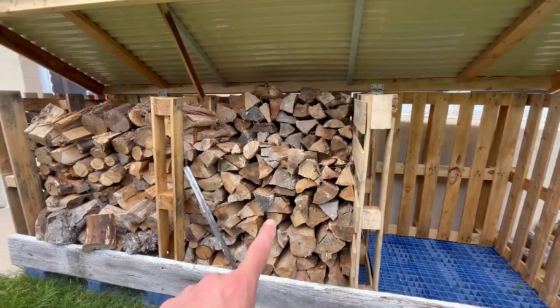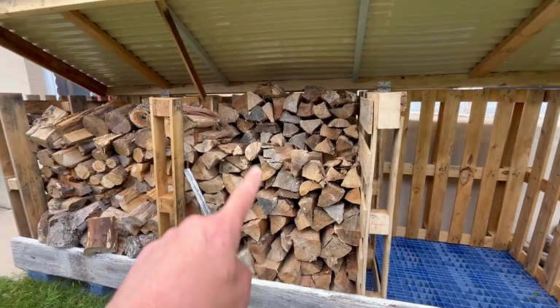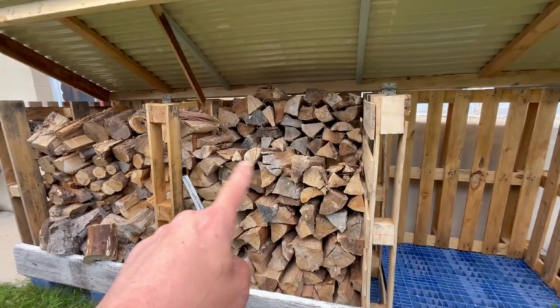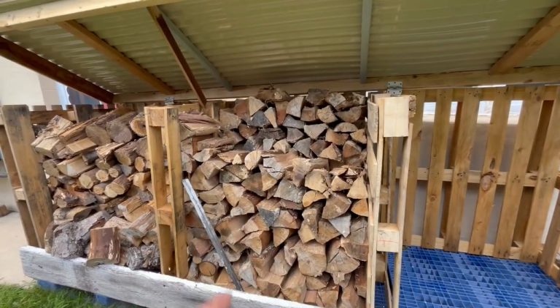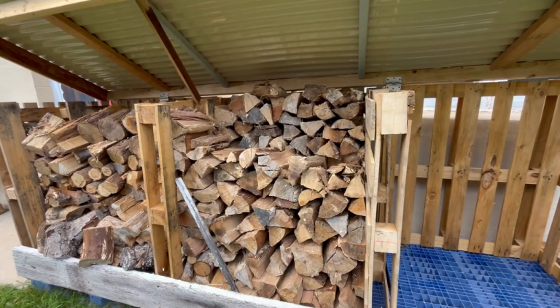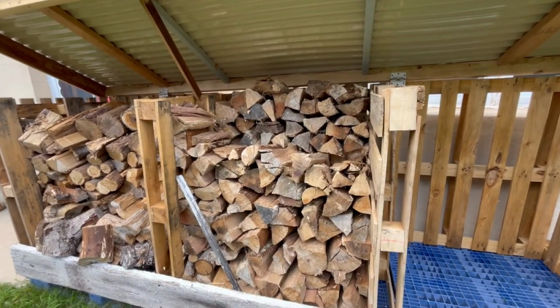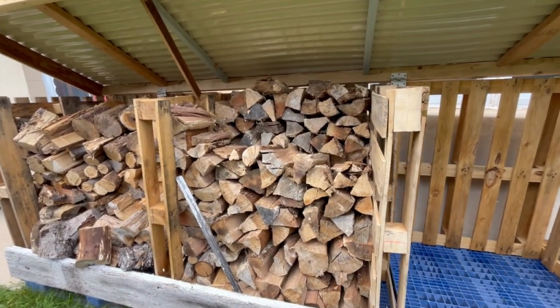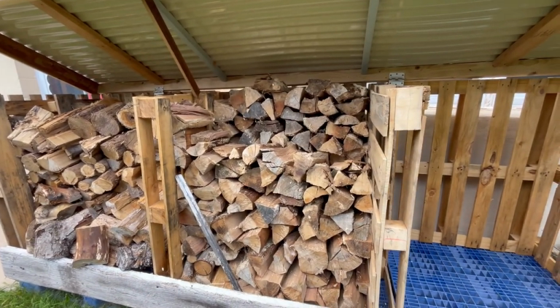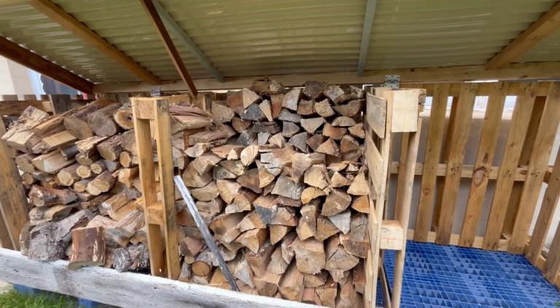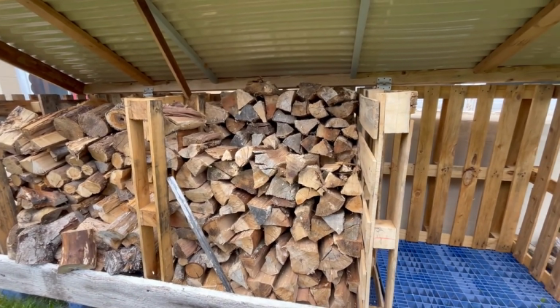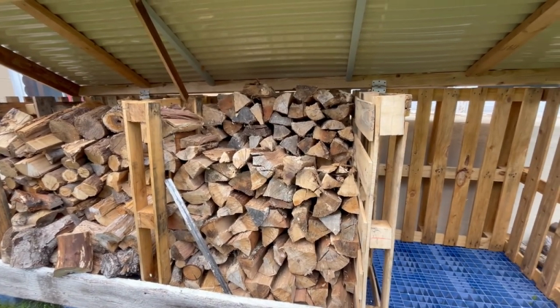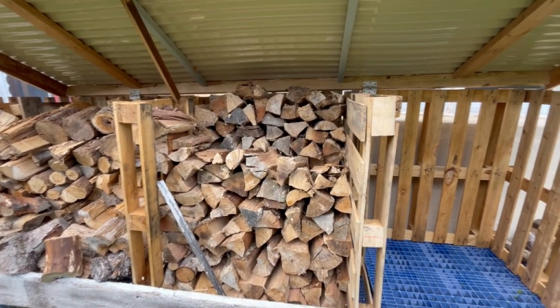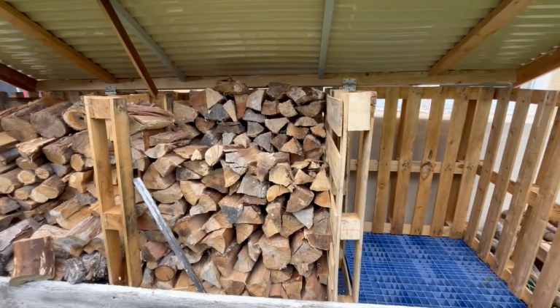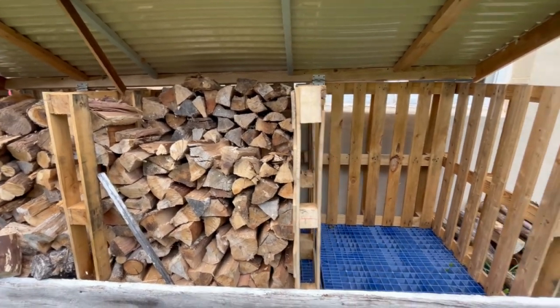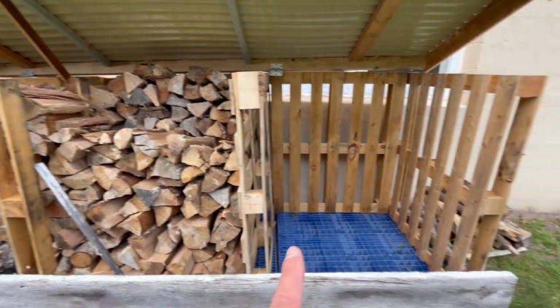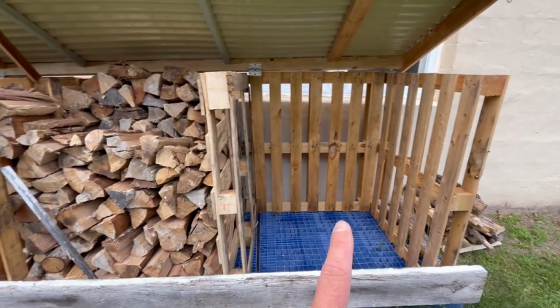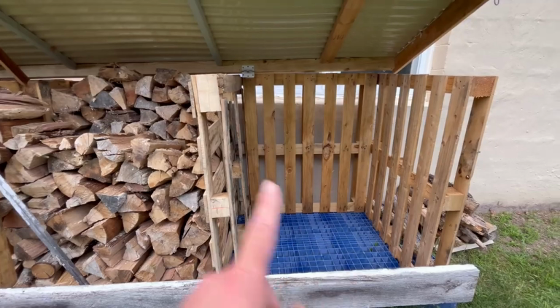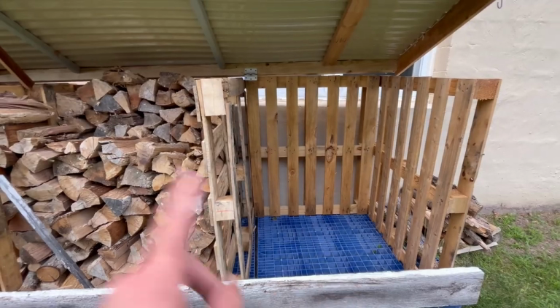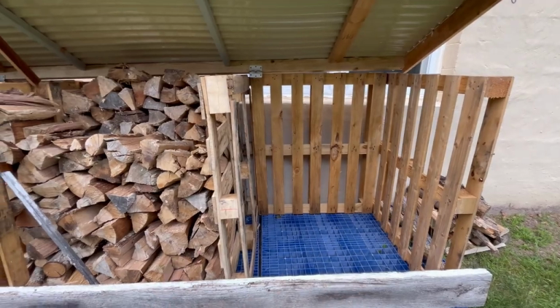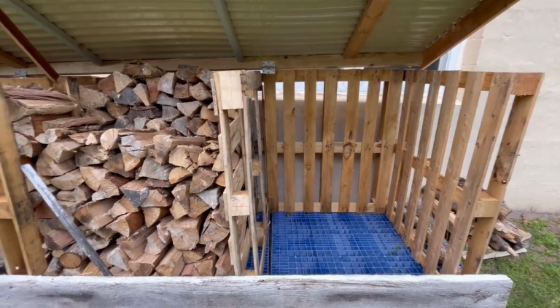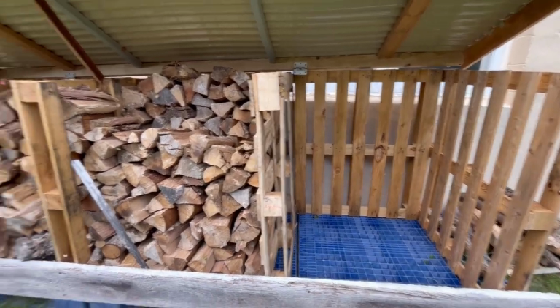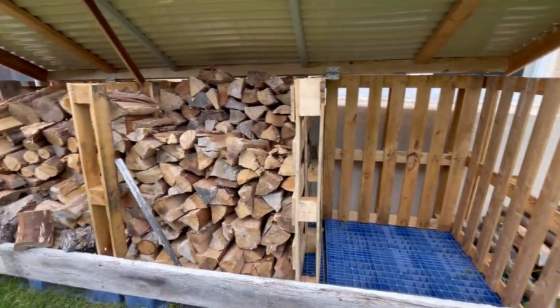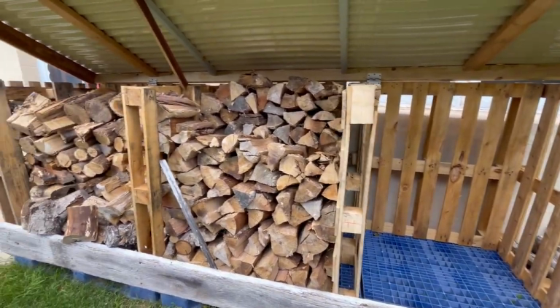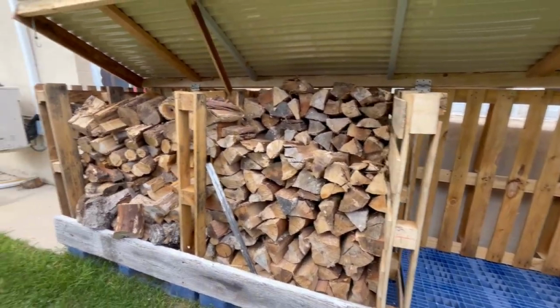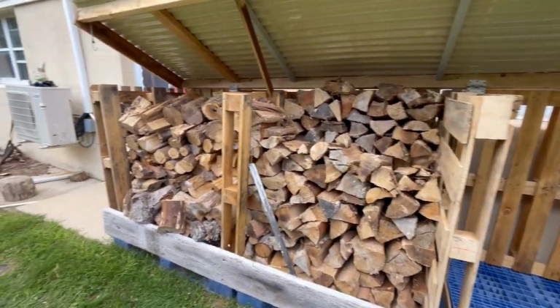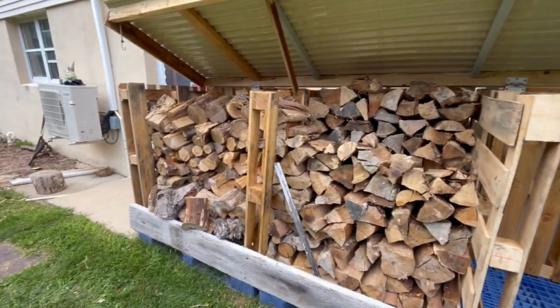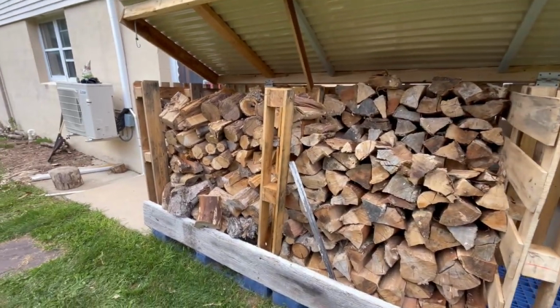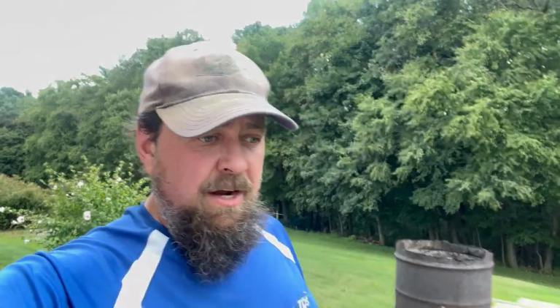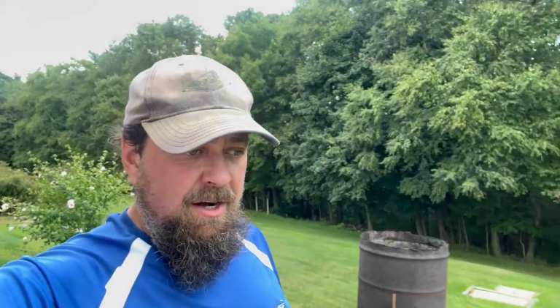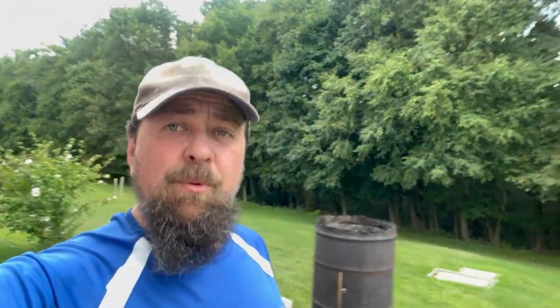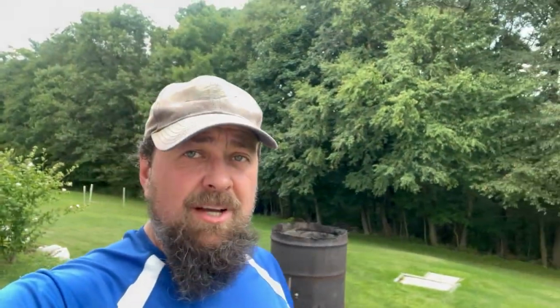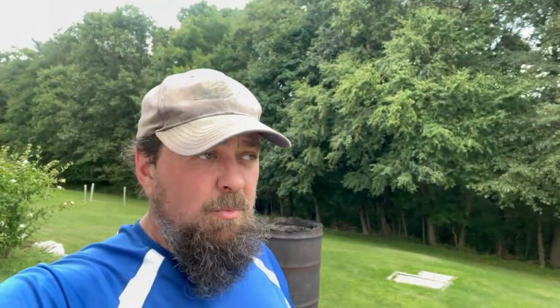I can see this one was splitting so I'll do this one more time. I should be able to get the rest of it filled up and ready to go for winter.